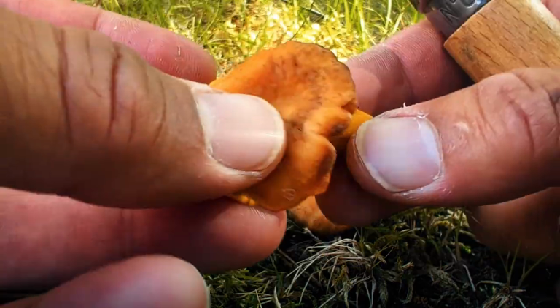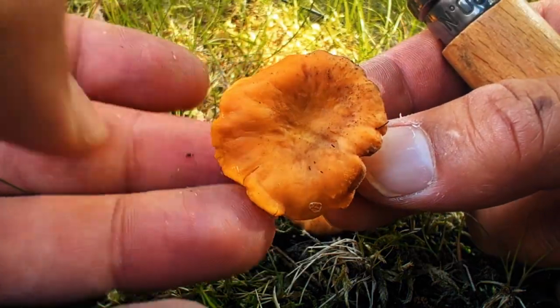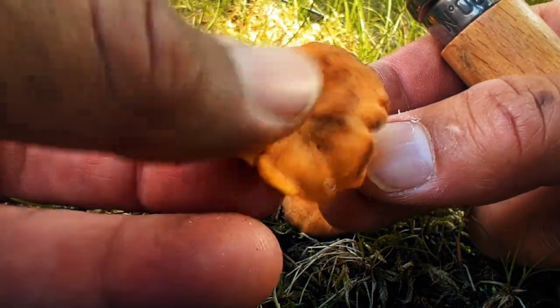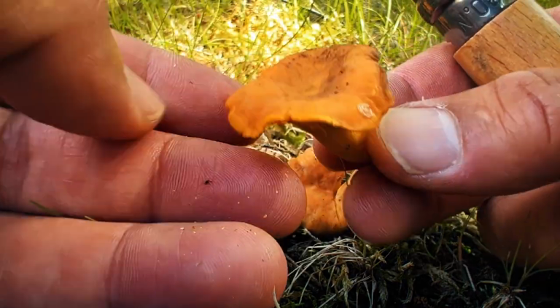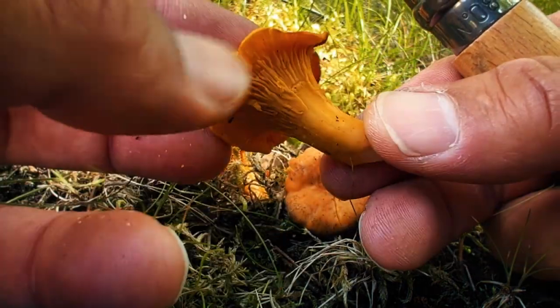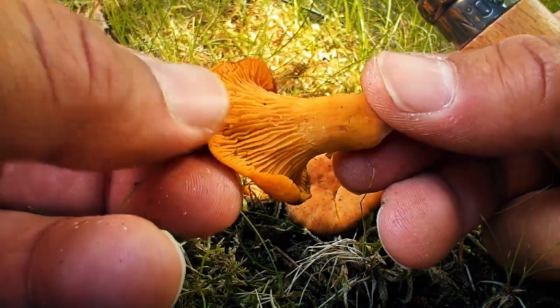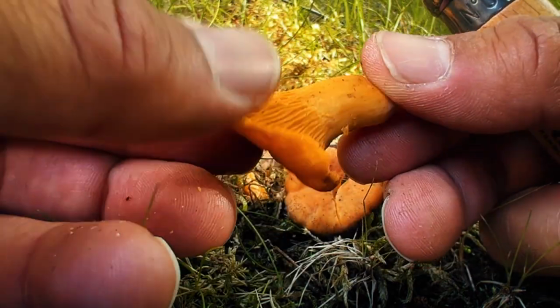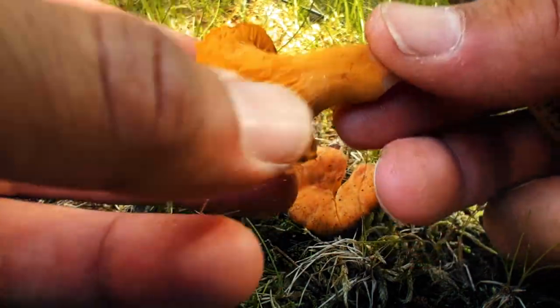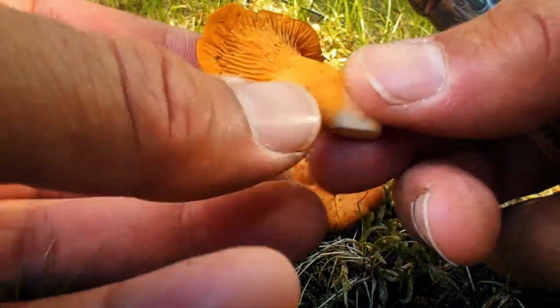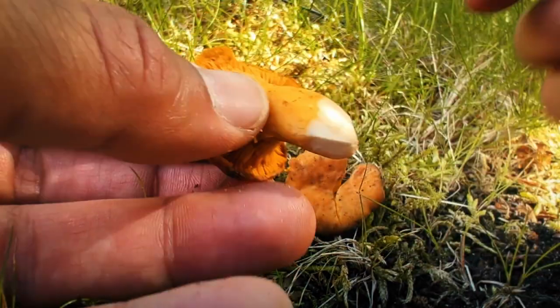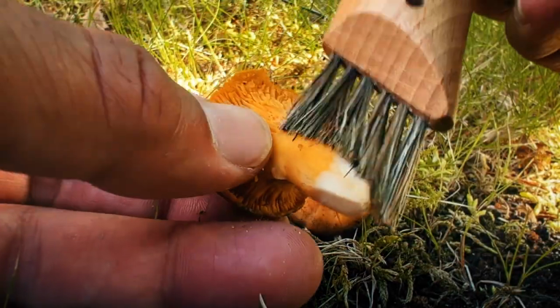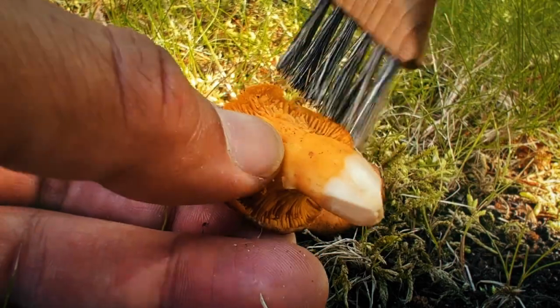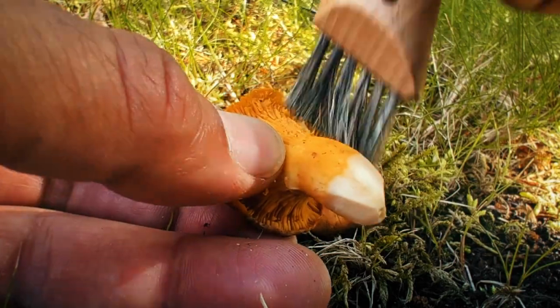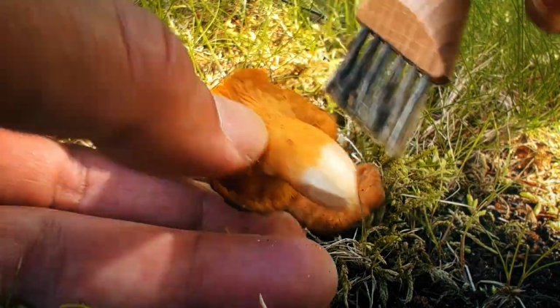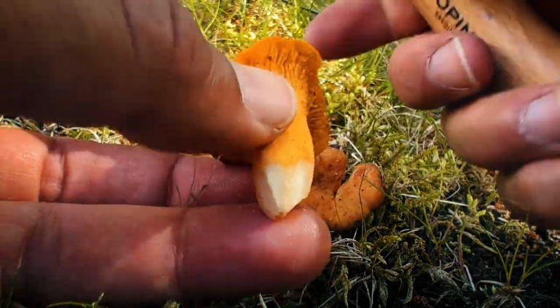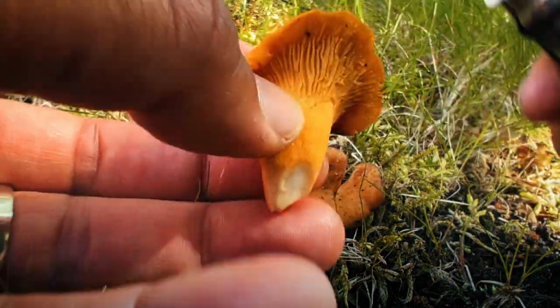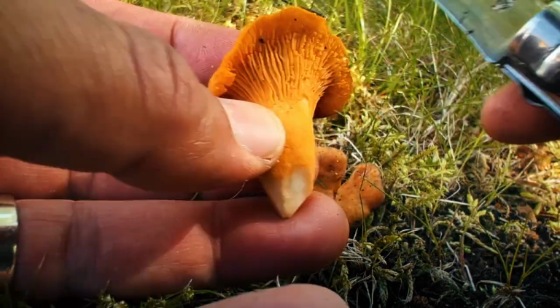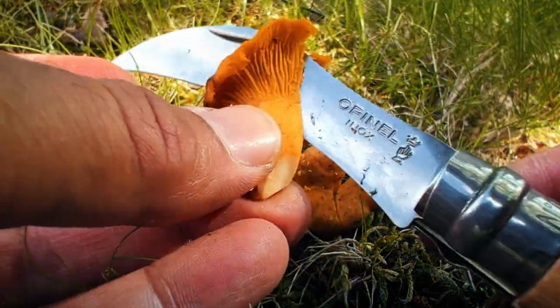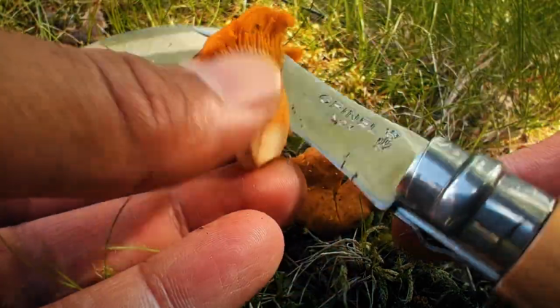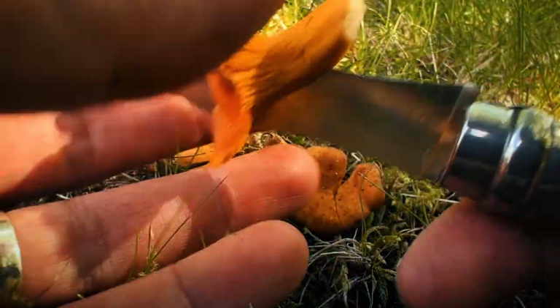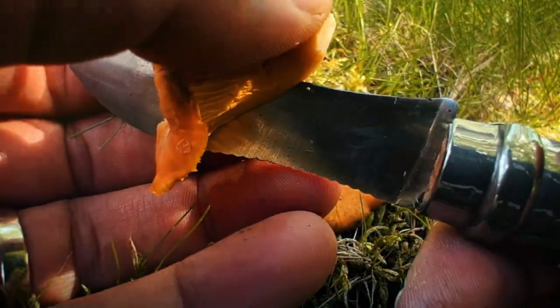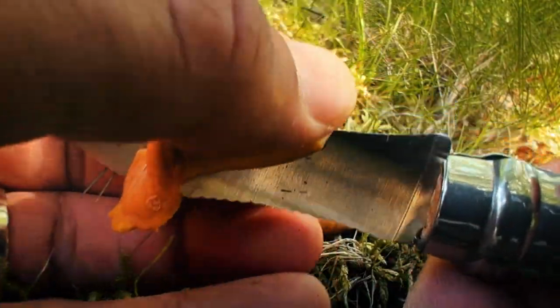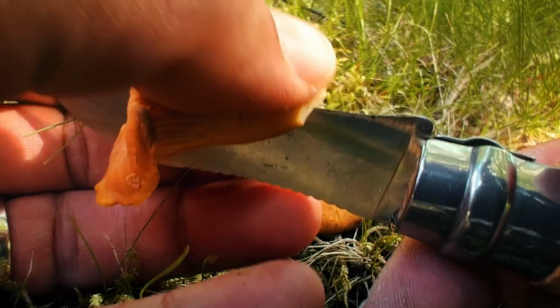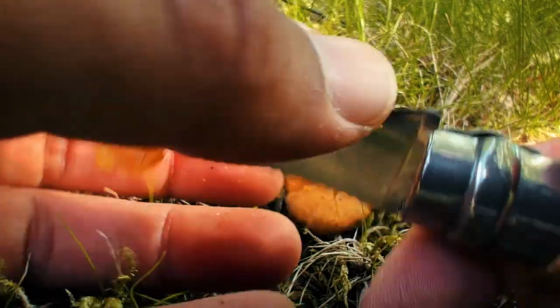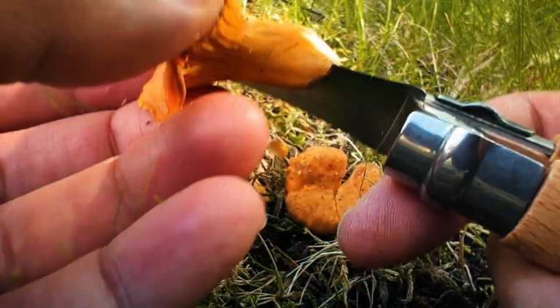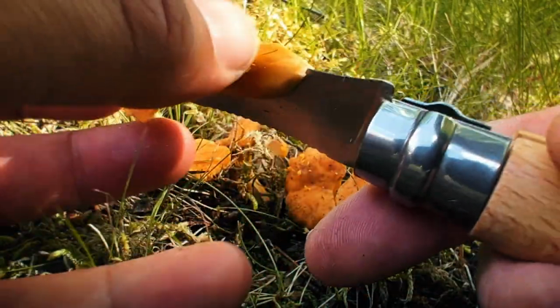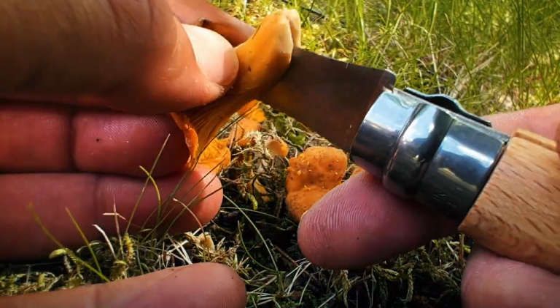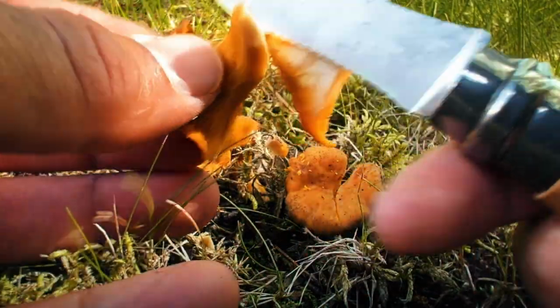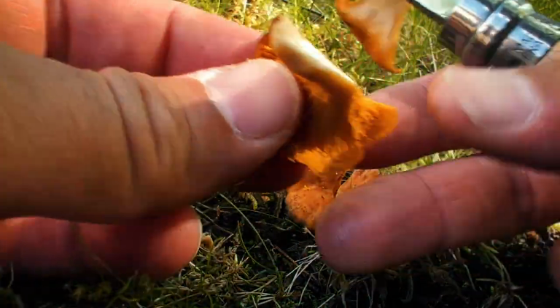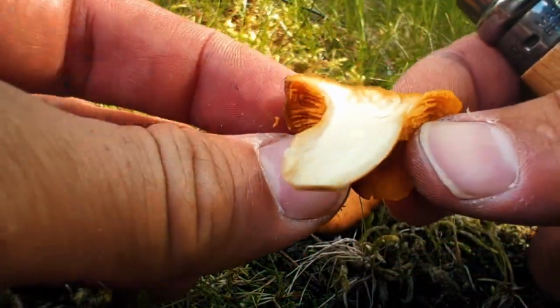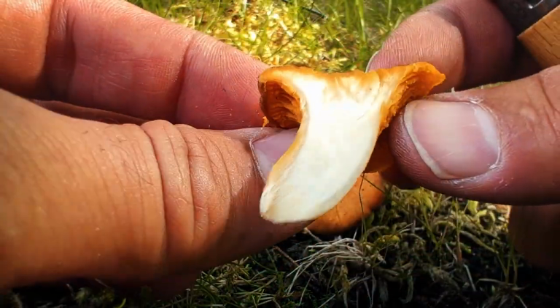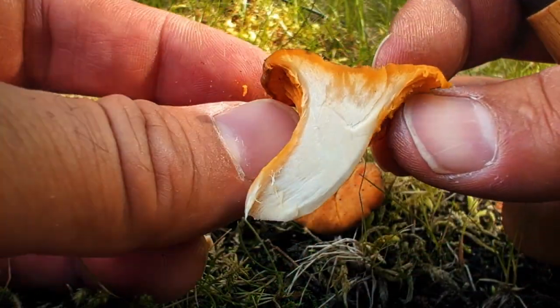These are actually one of the easiest mushrooms to identify in my opinion. Instead of gills underneath, you've got these thick vein-like ridges. If you cut them open, the best way to describe it is that it's just all one piece of flesh. These are always such an exciting find.